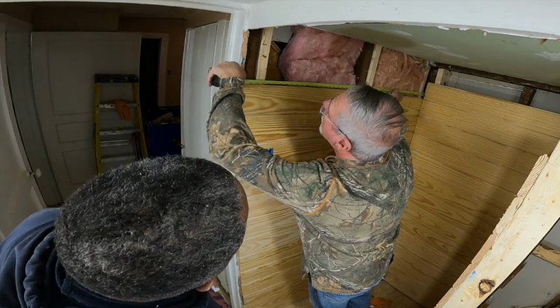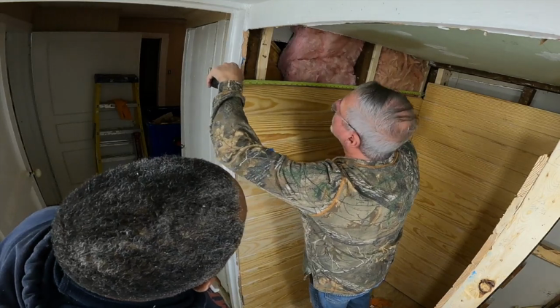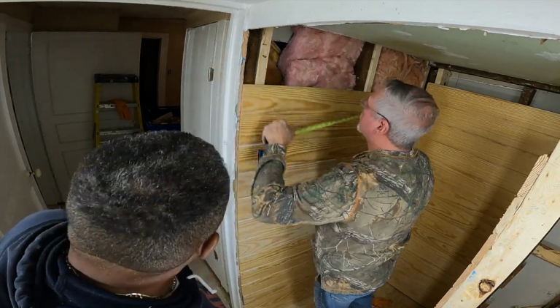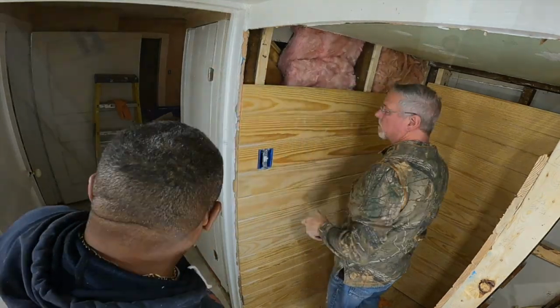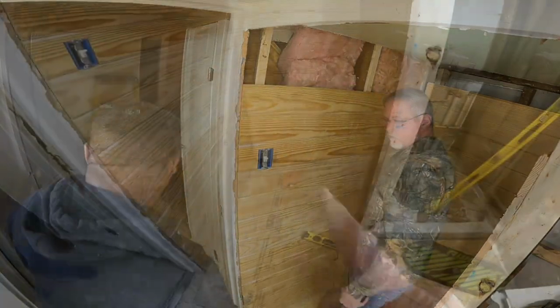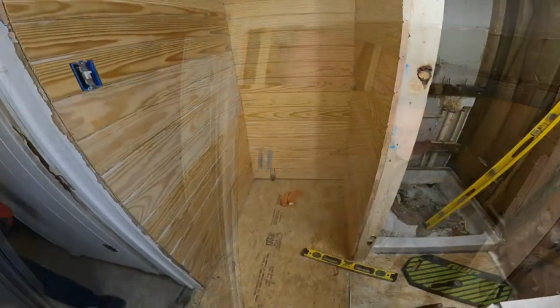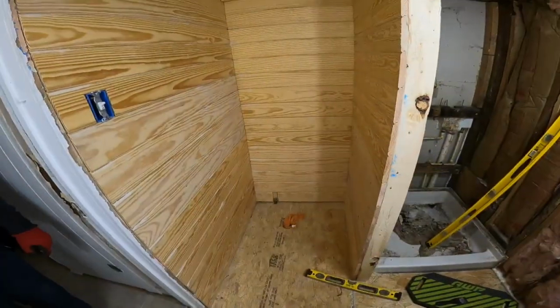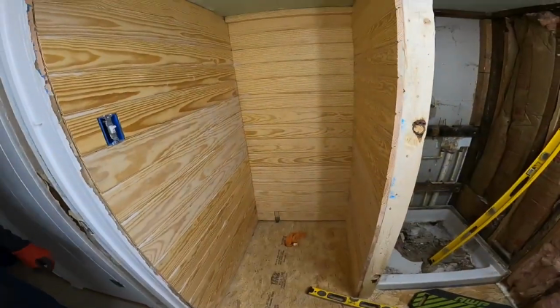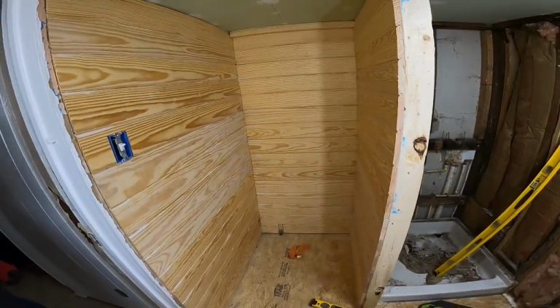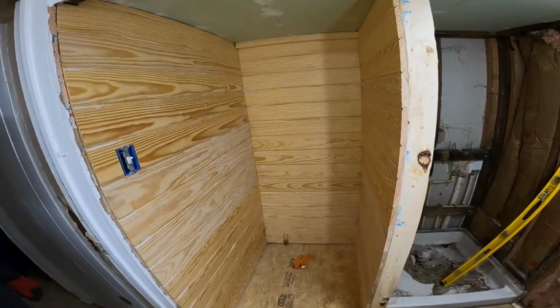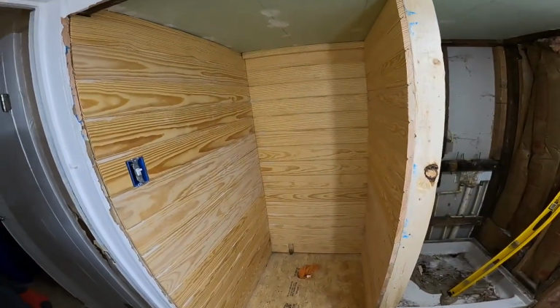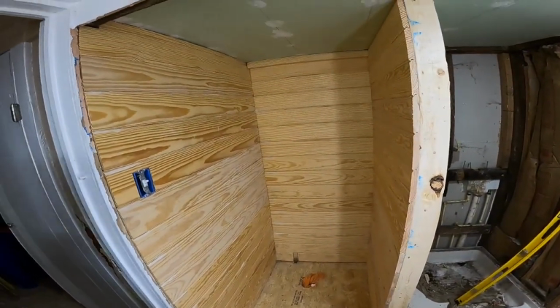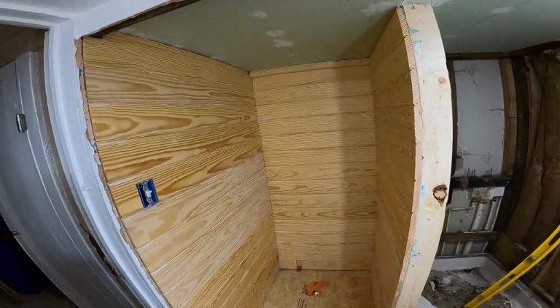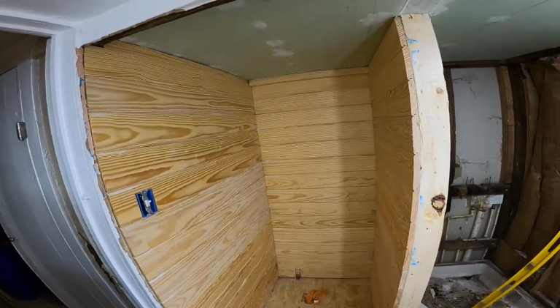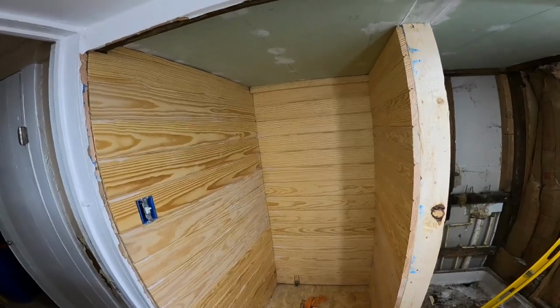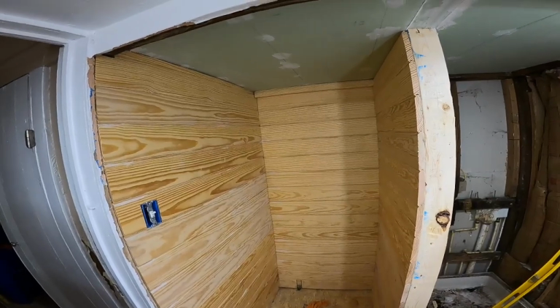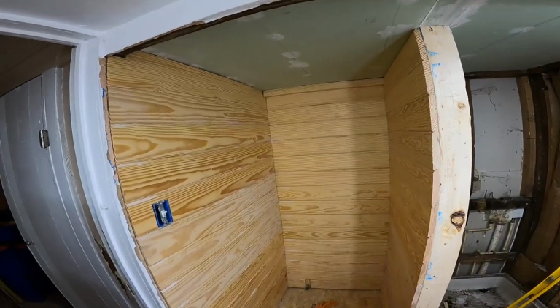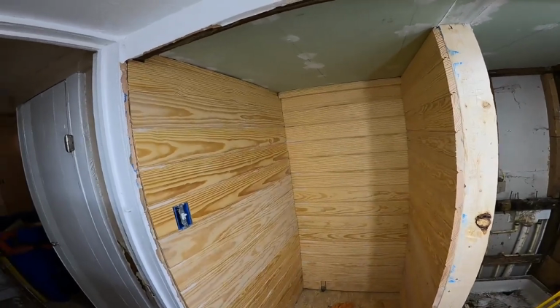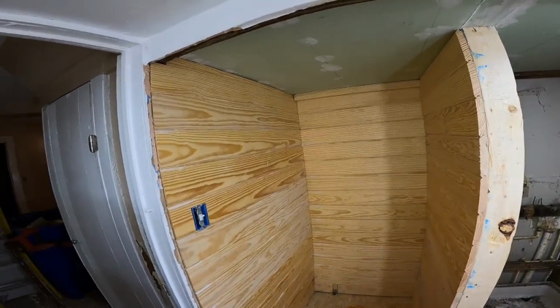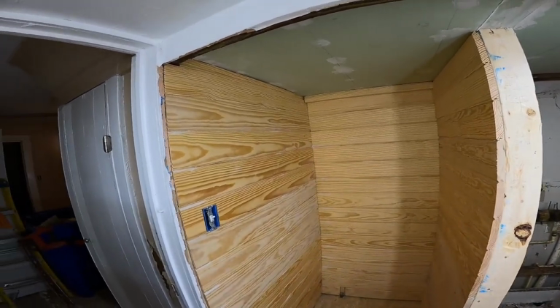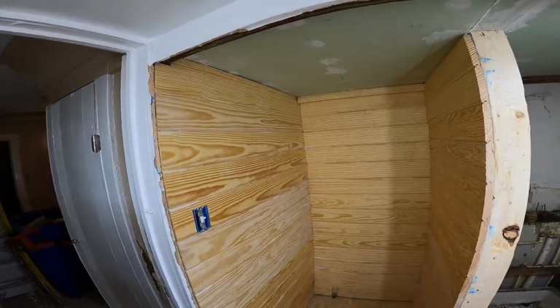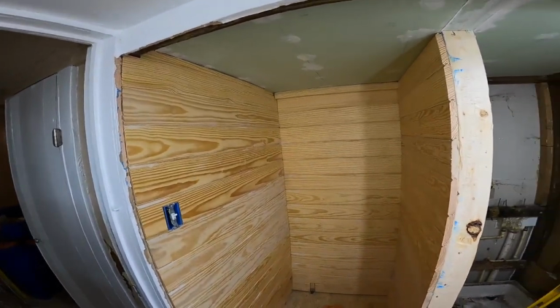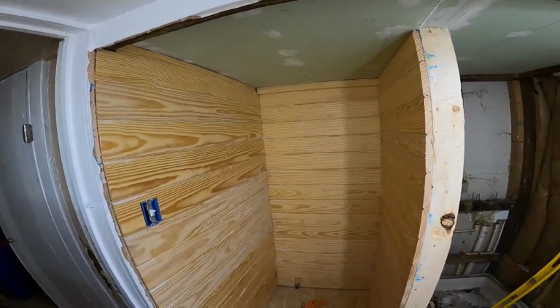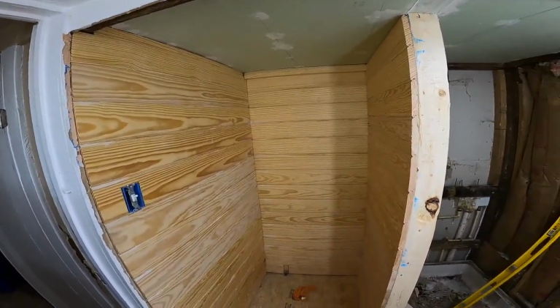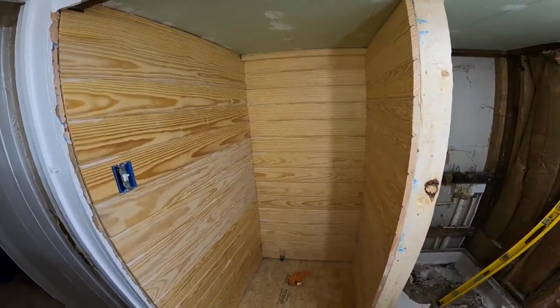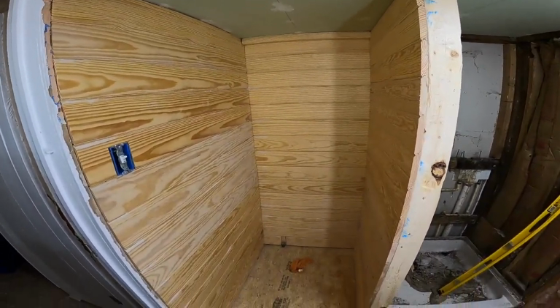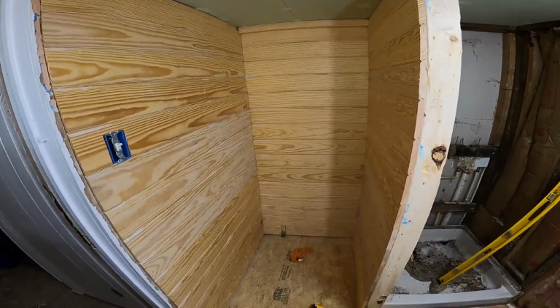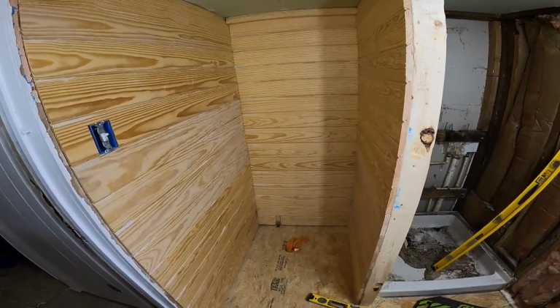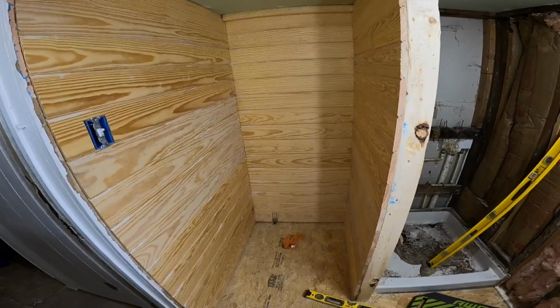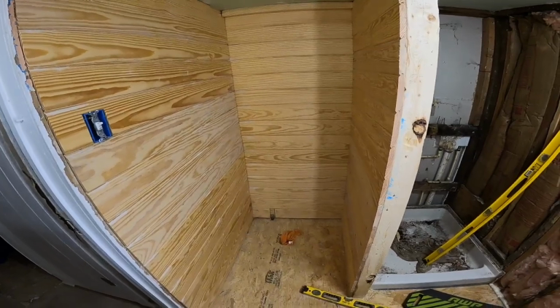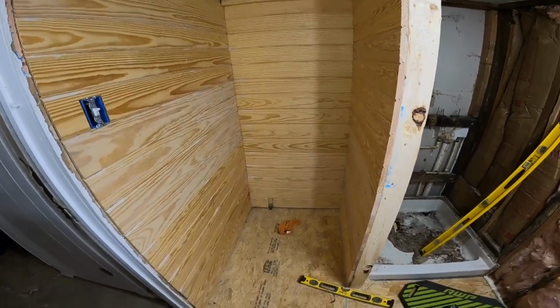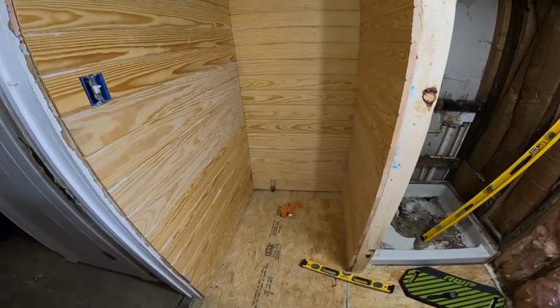47 inches - yeah, we knocked it out. Can't believe we did it, but we did. Jeff's gonna put a painting on it tomorrow. Looks pretty good.